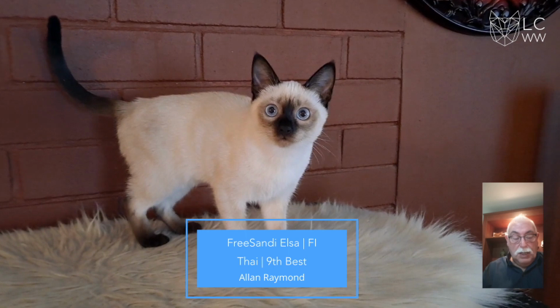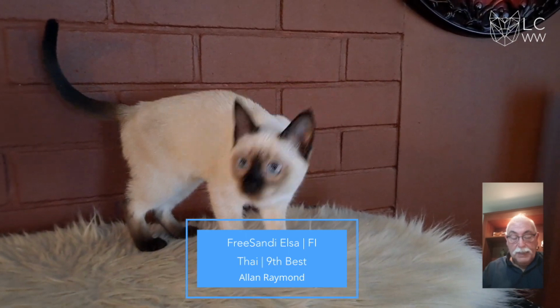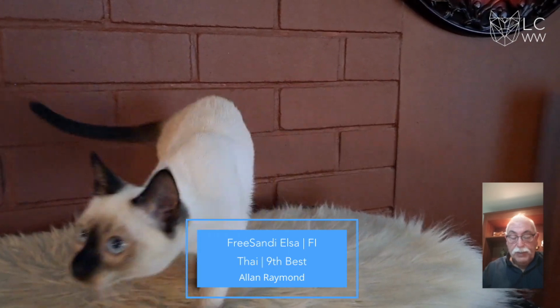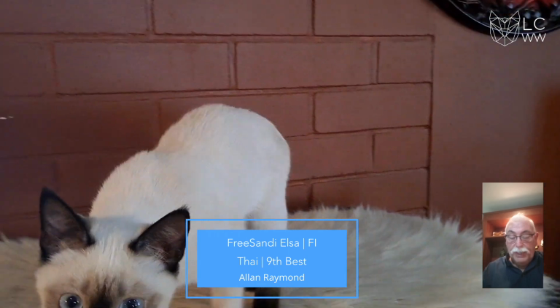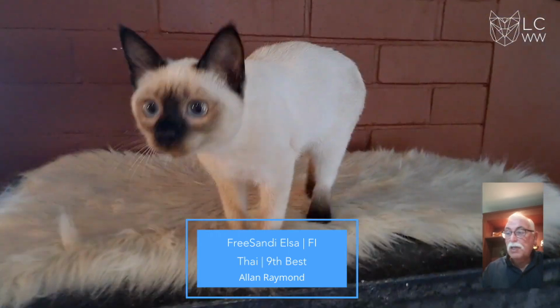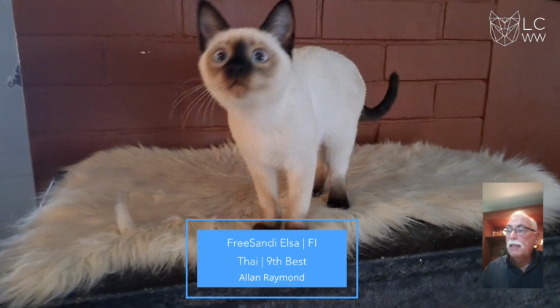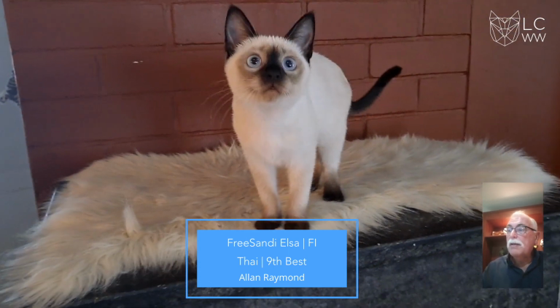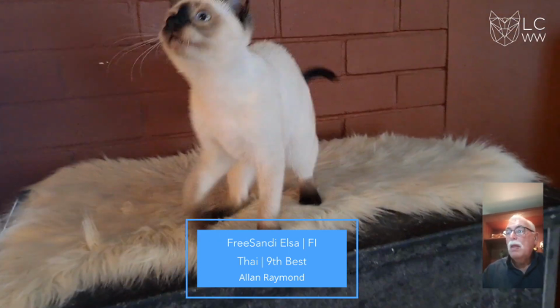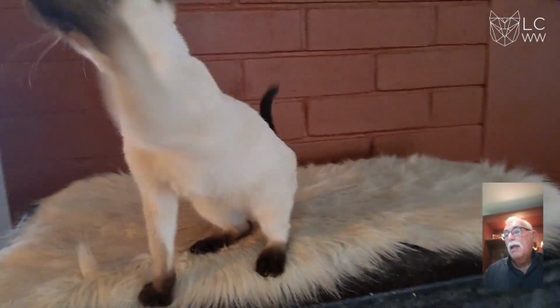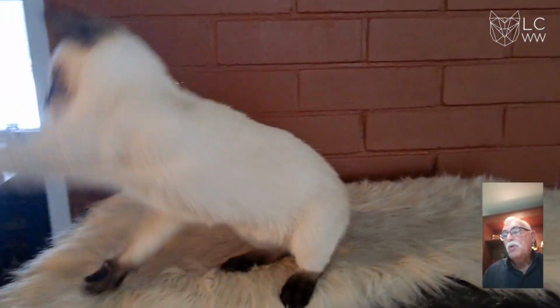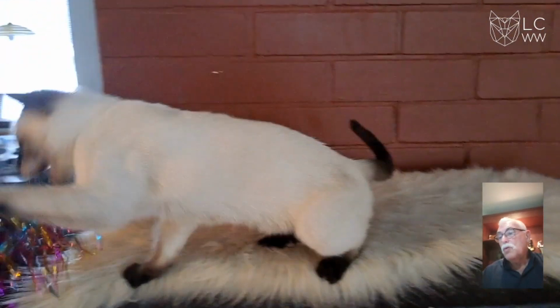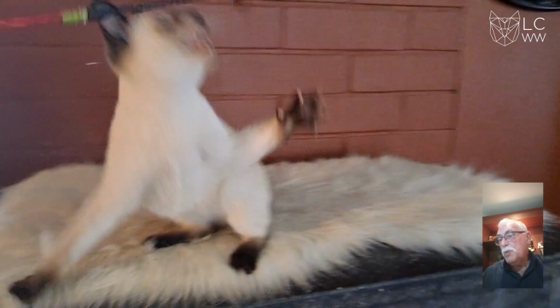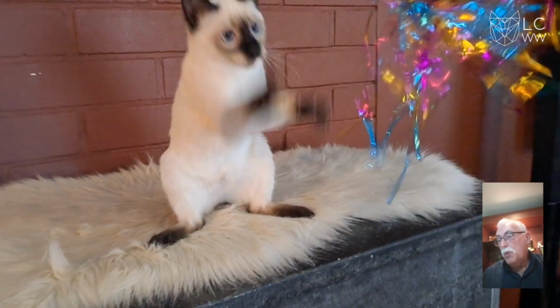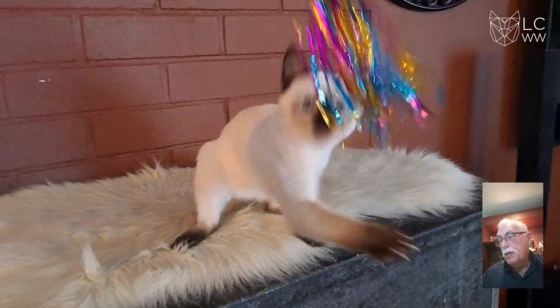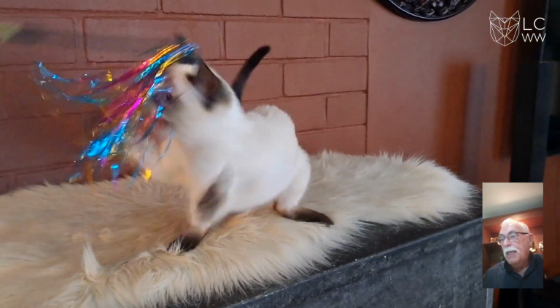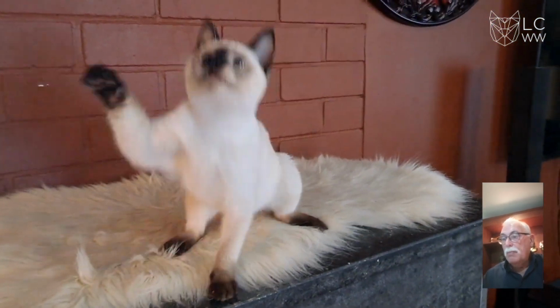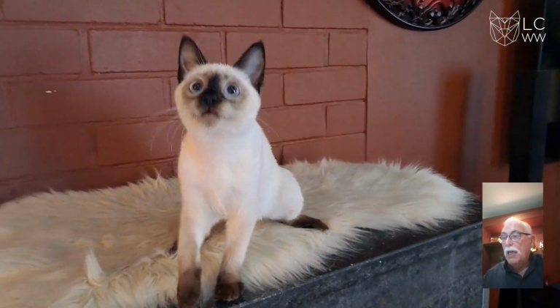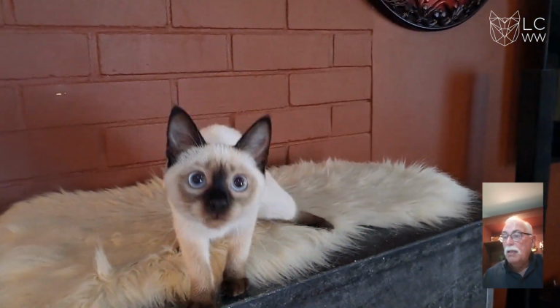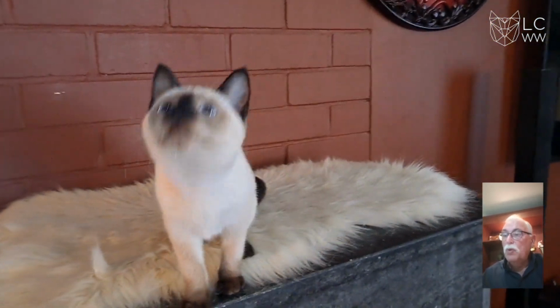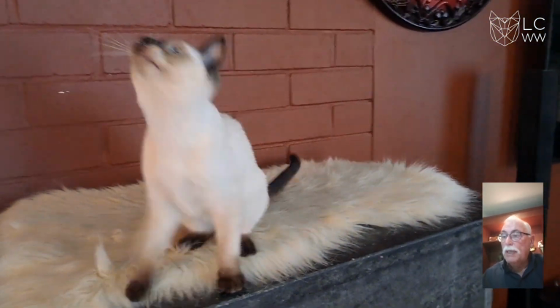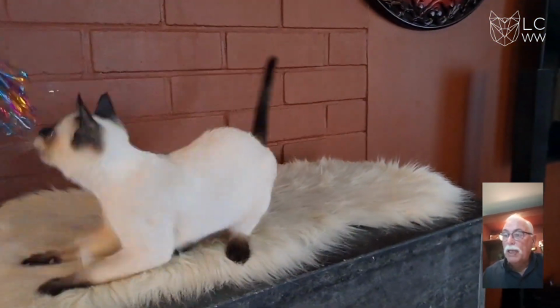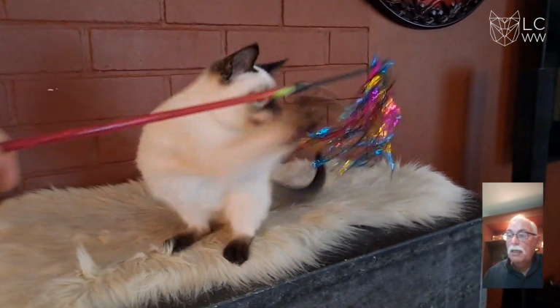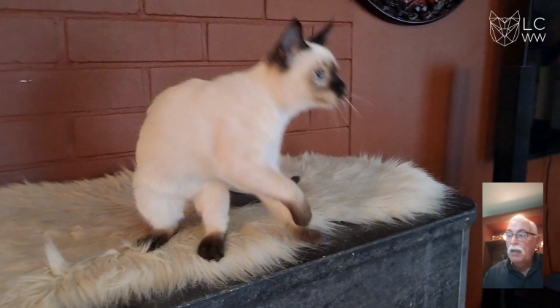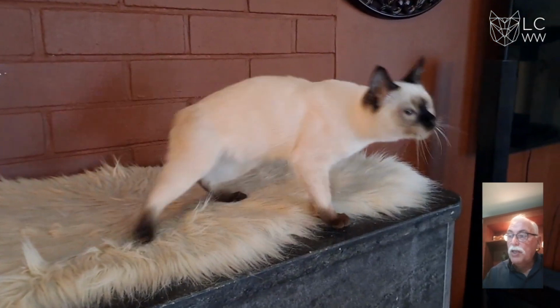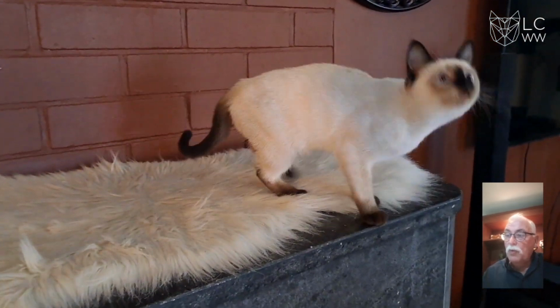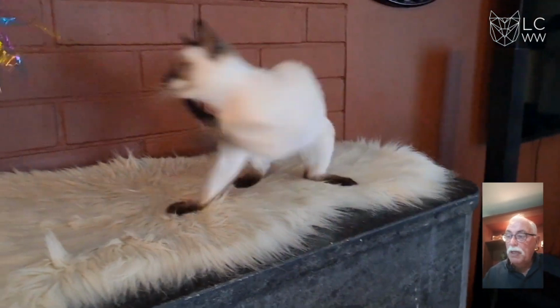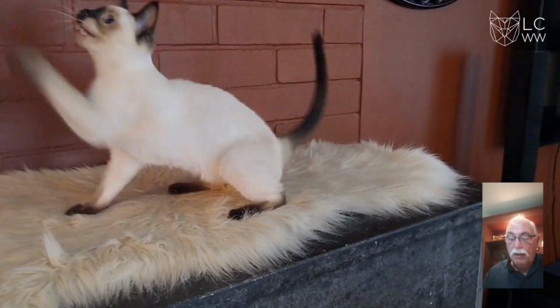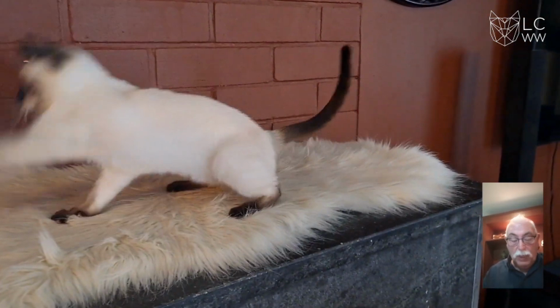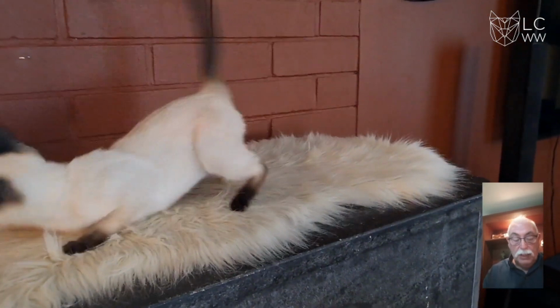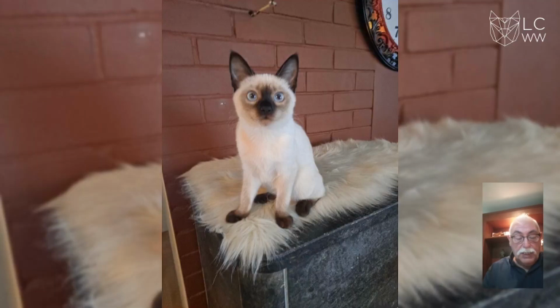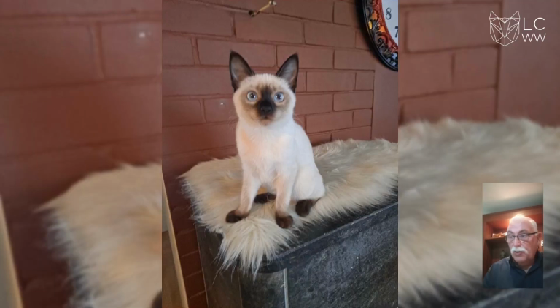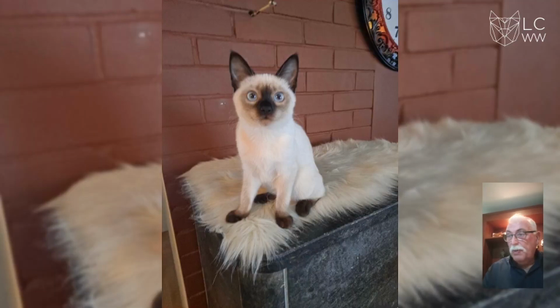9th best is a Silpoint Thai kitten, beautiful contrast between the point and the body color, and beautiful clear body color, lovely eye shape, beautiful ear placement, lovely body. Congratulations on 9th best.